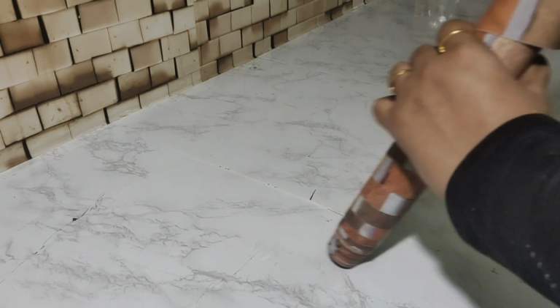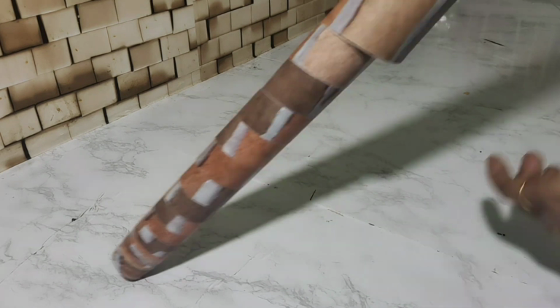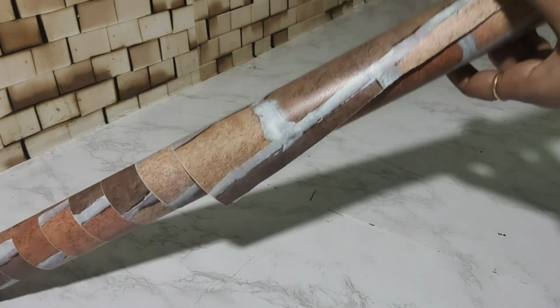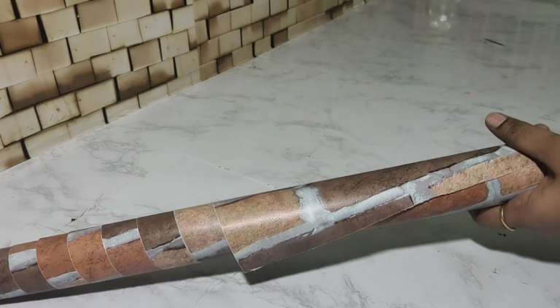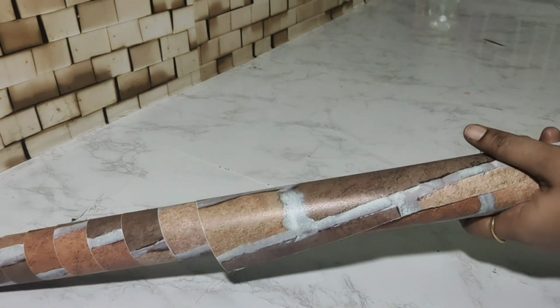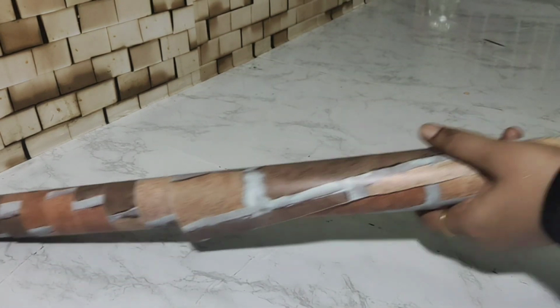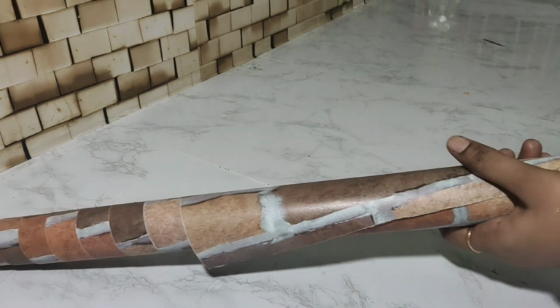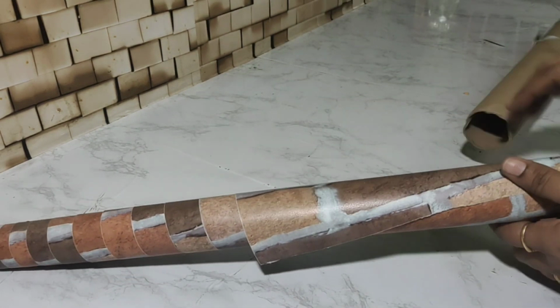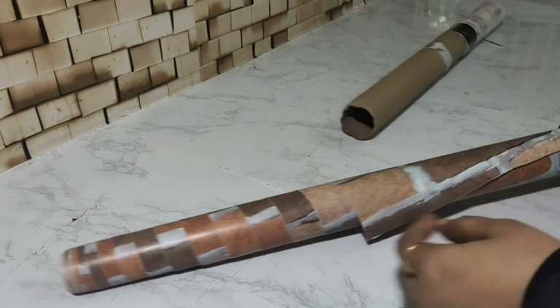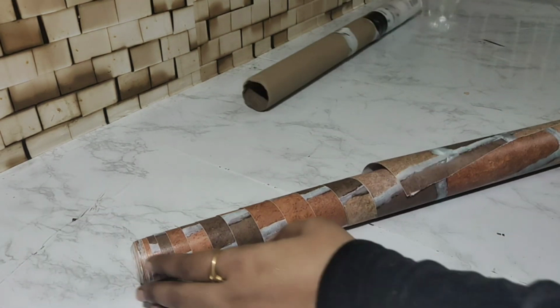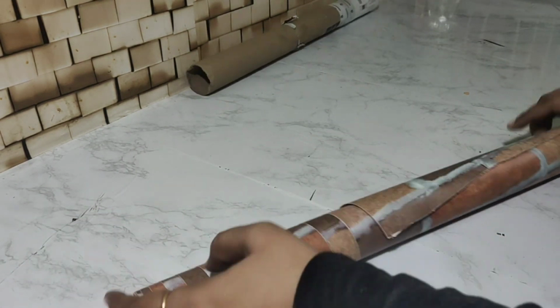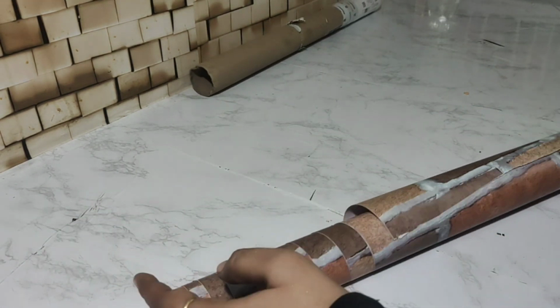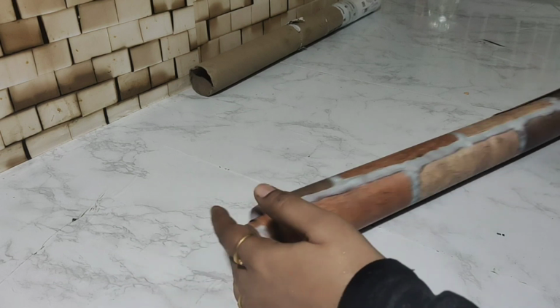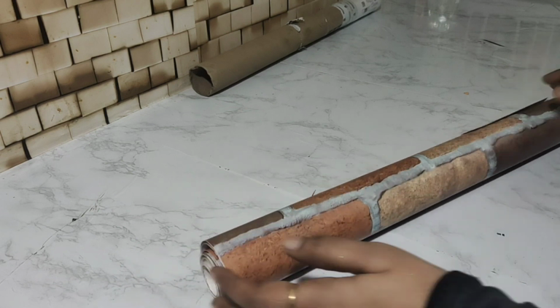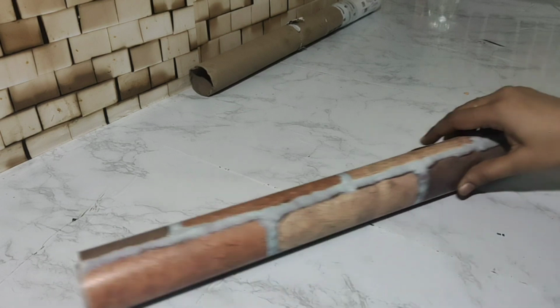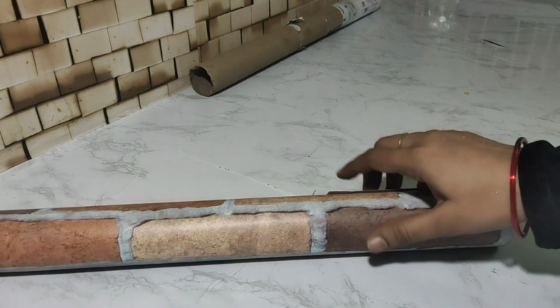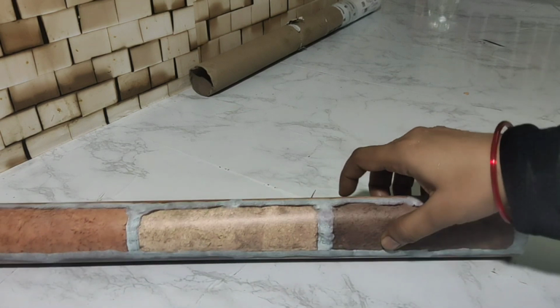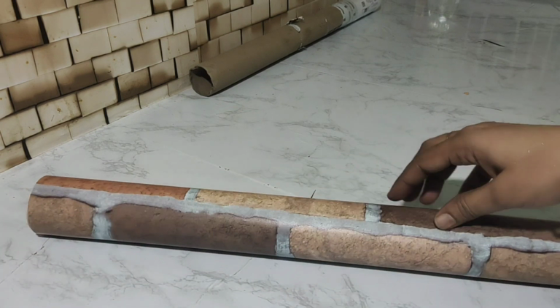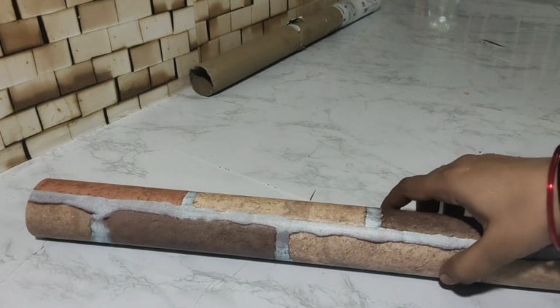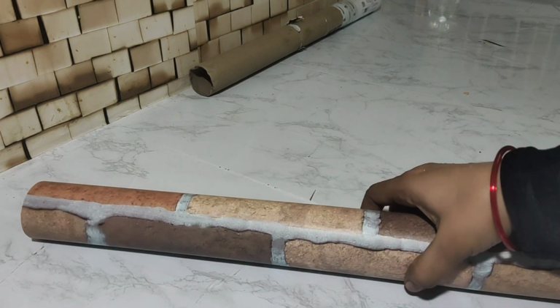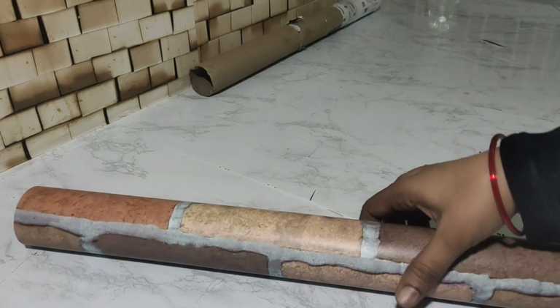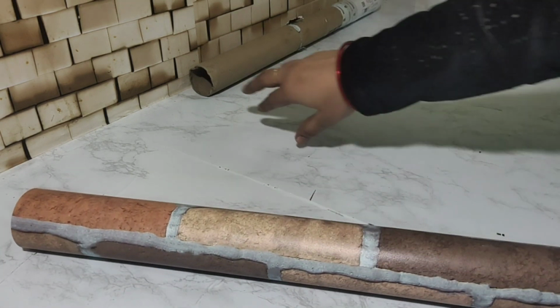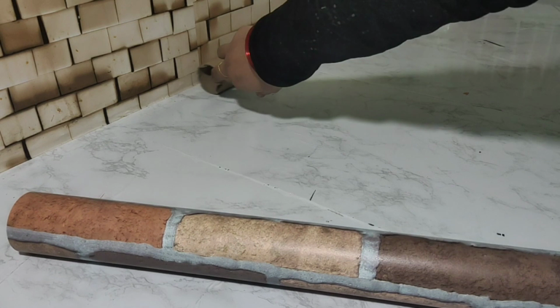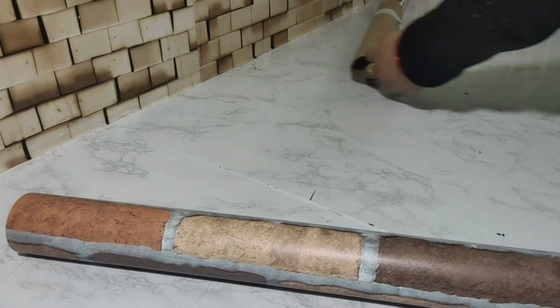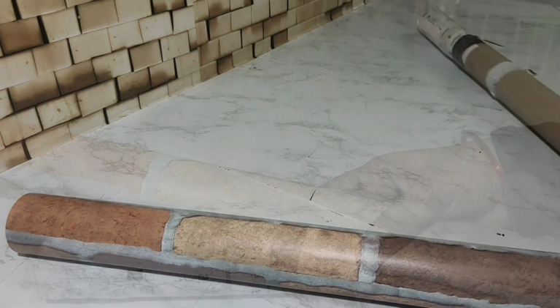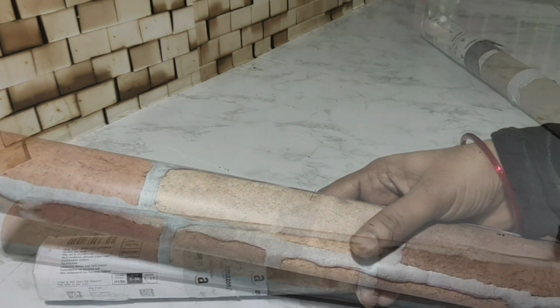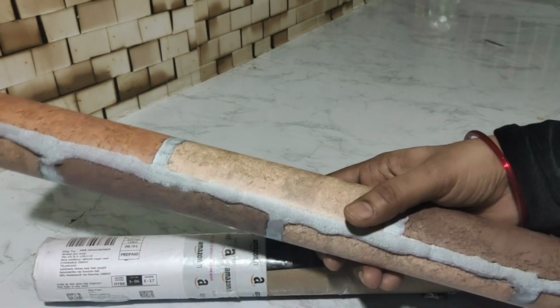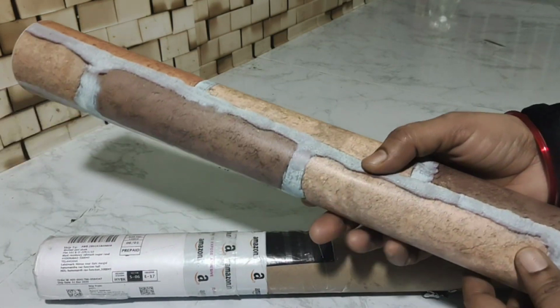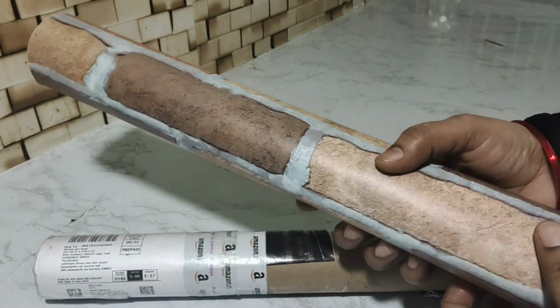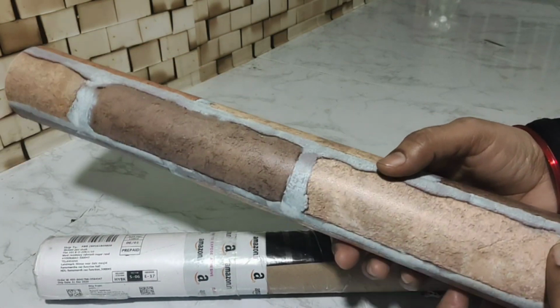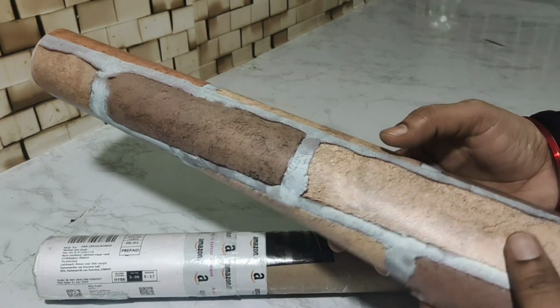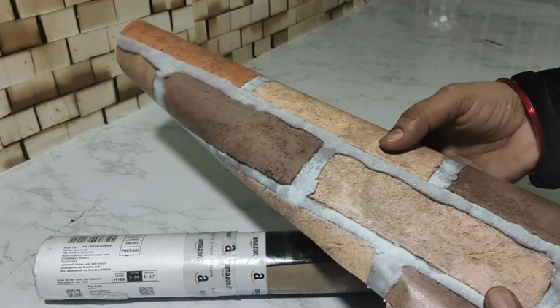I am using it on the tiles. If you have a 5-star rating product, look-wise you will get a wall sticker with a 3D look and a brick style.